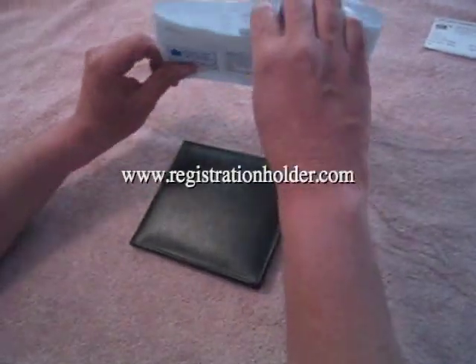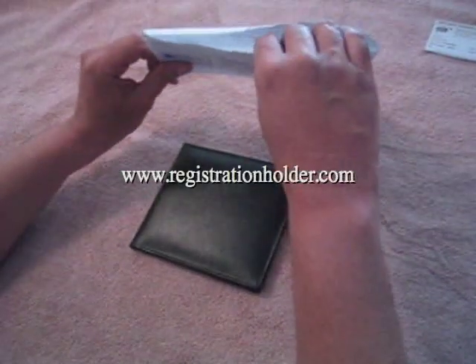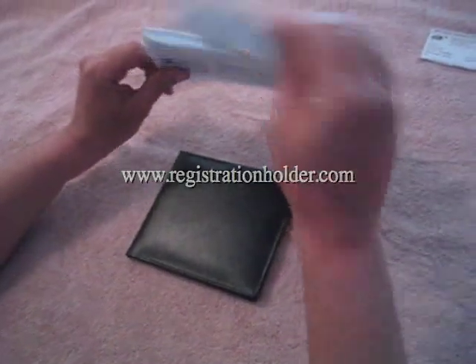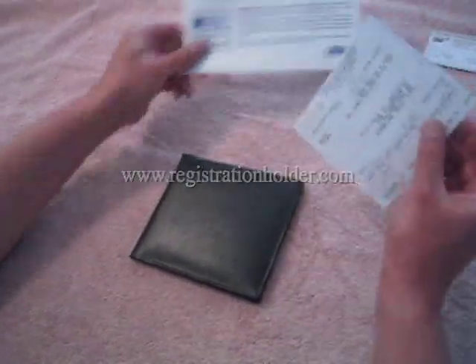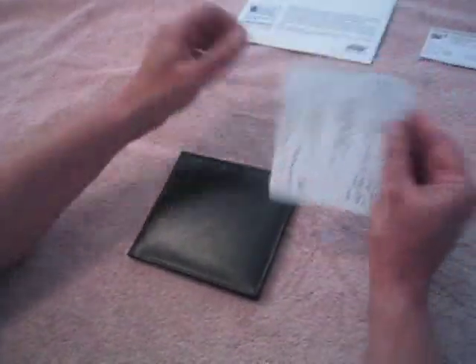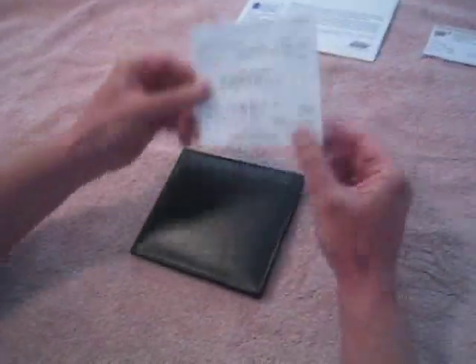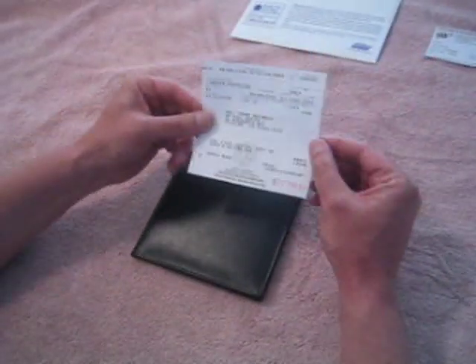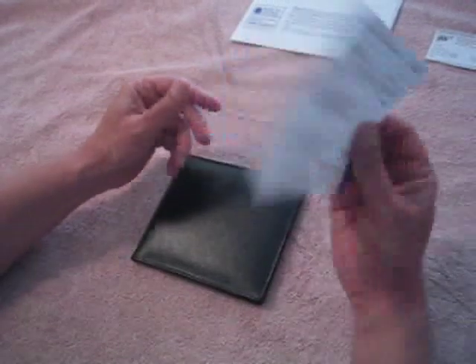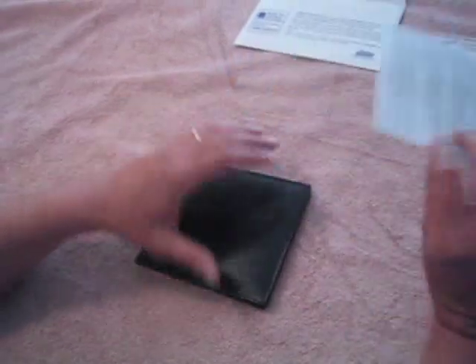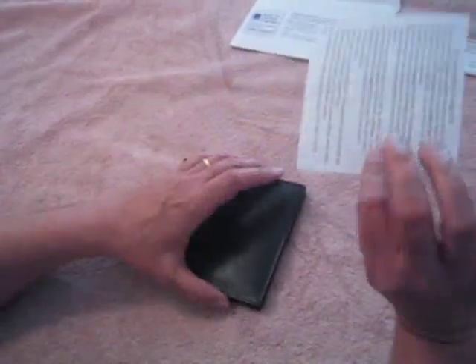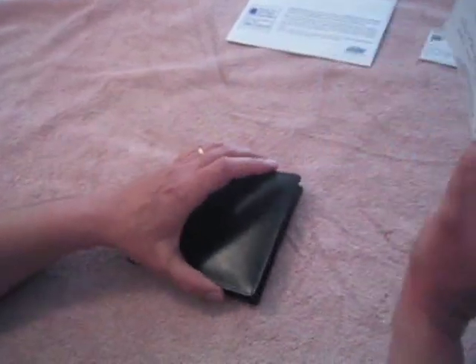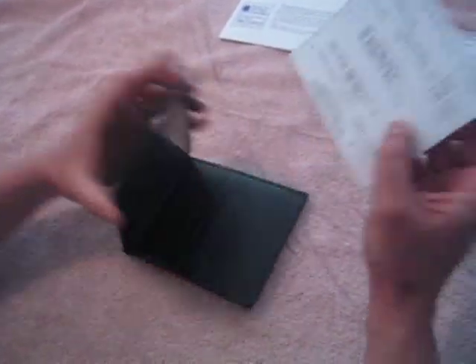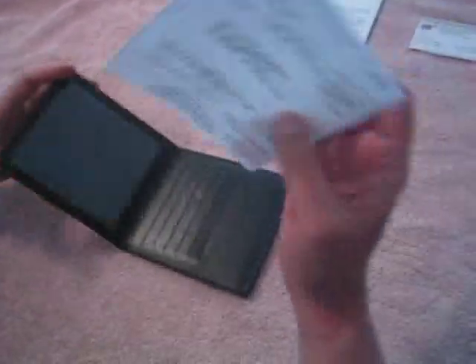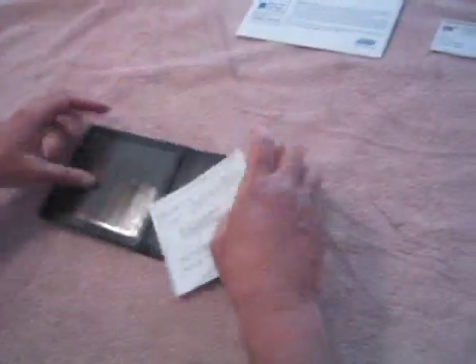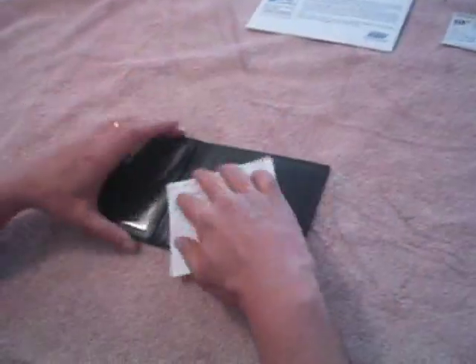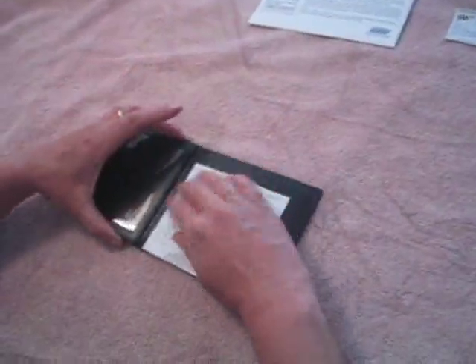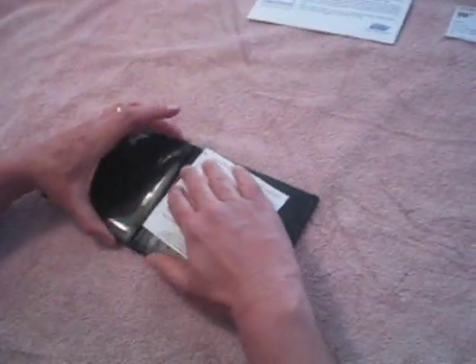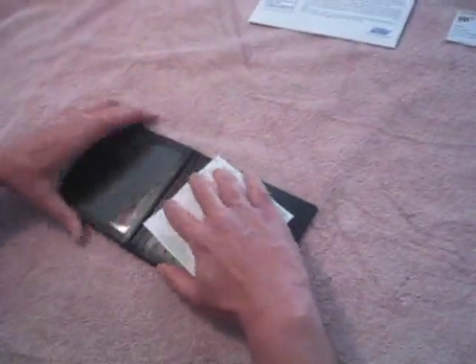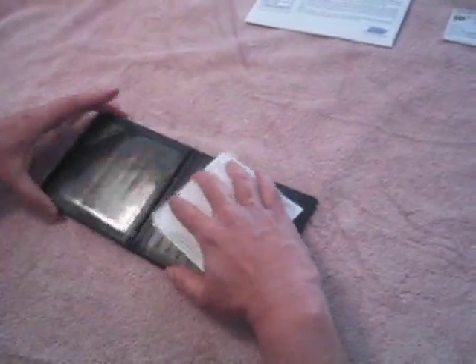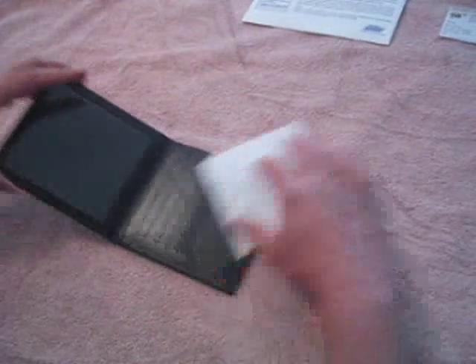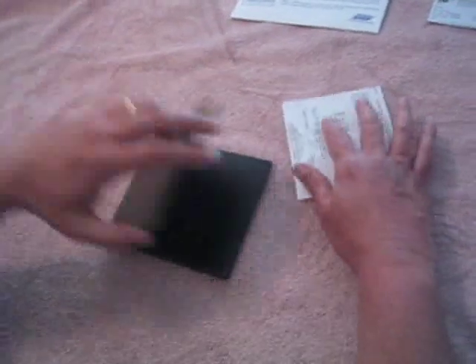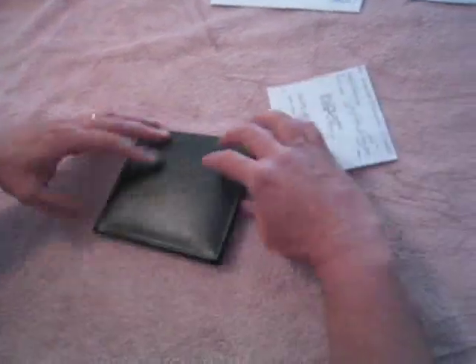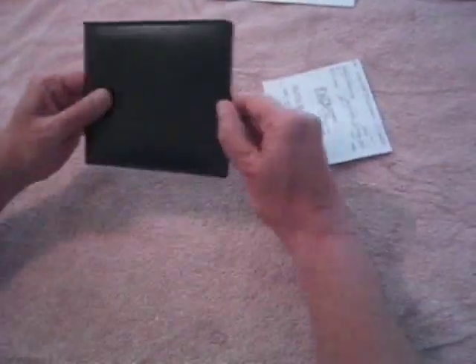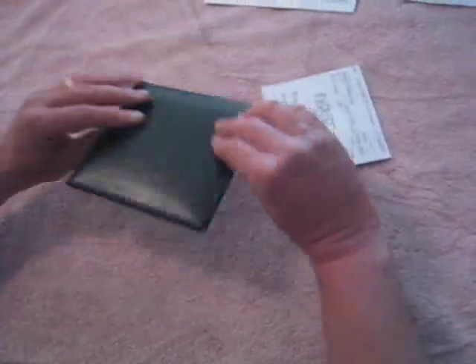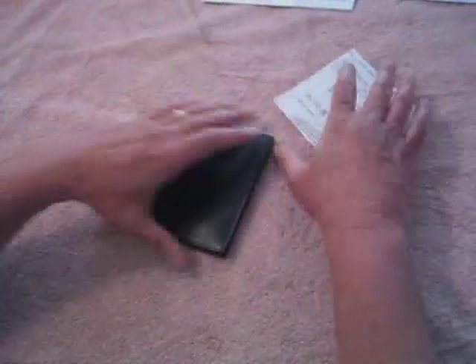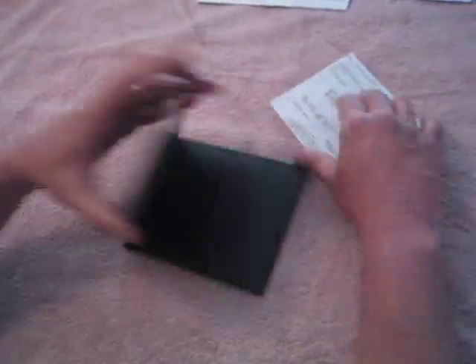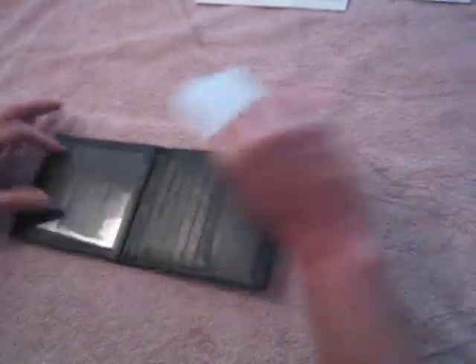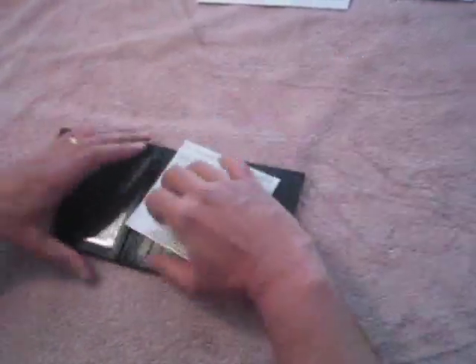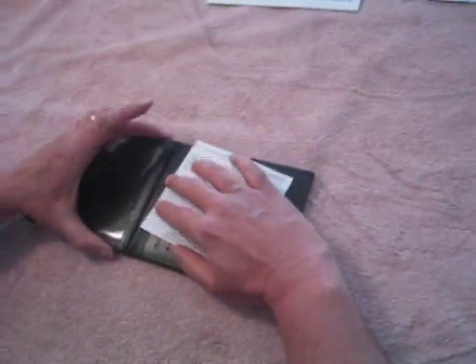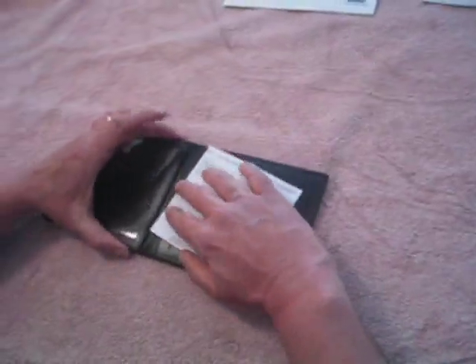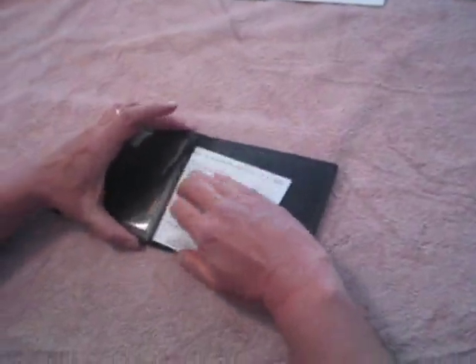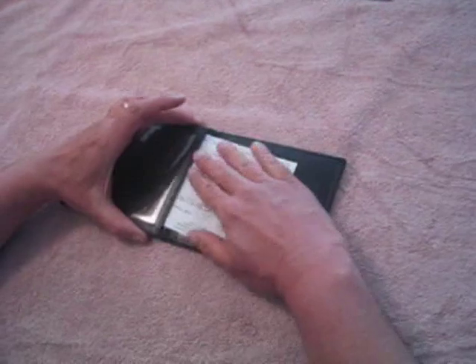Here we have our registration holder that you get in the mail — just got mine for my car. And here's my leather registration holder, ready to go. Just want to show everybody how easy it is.